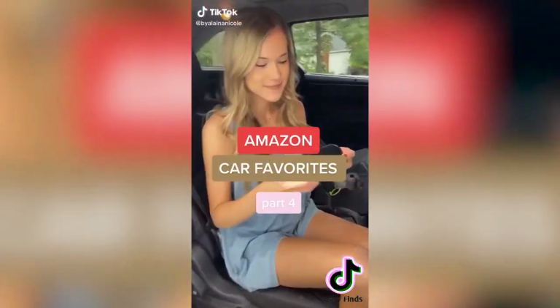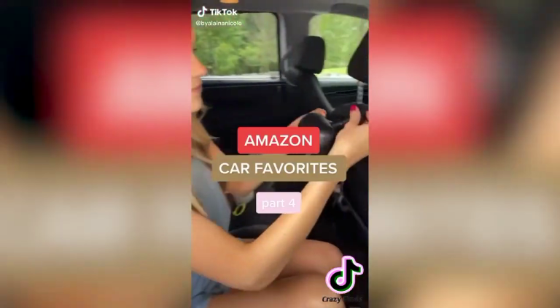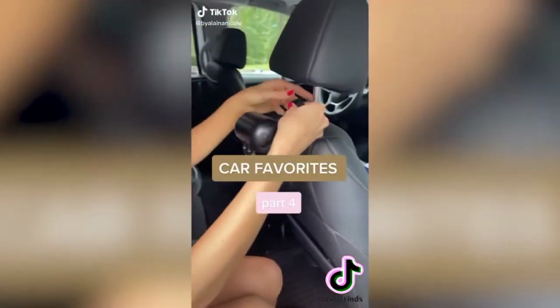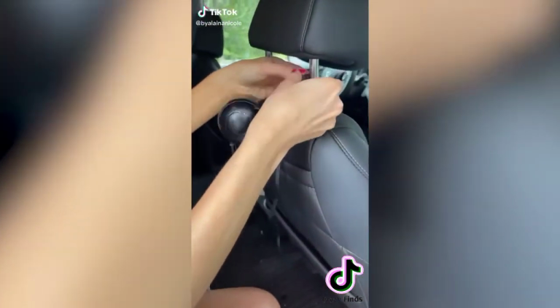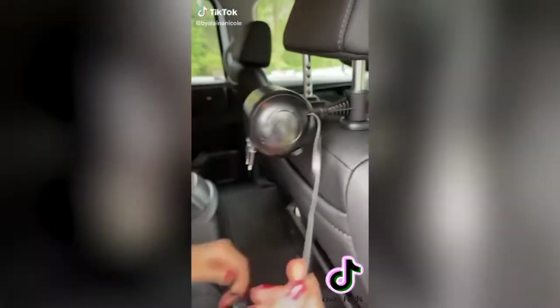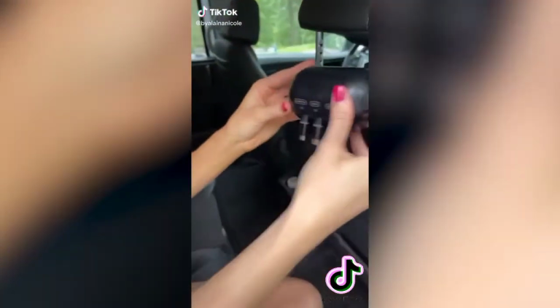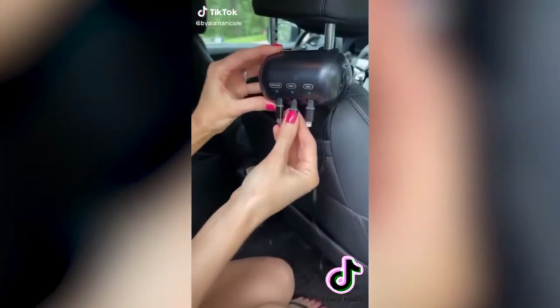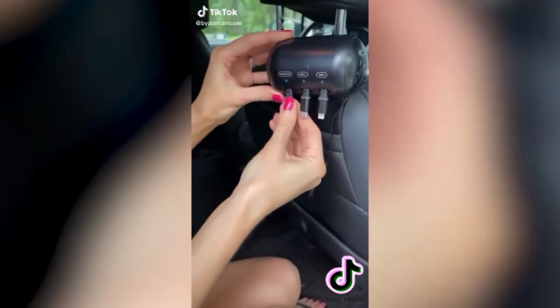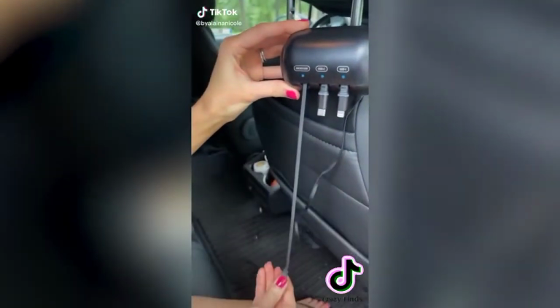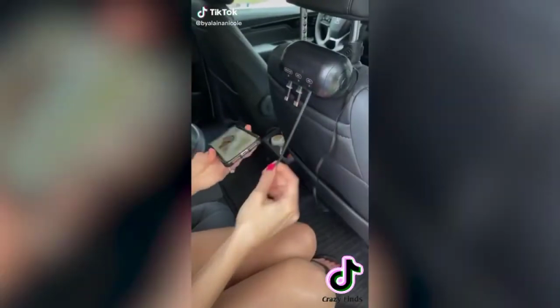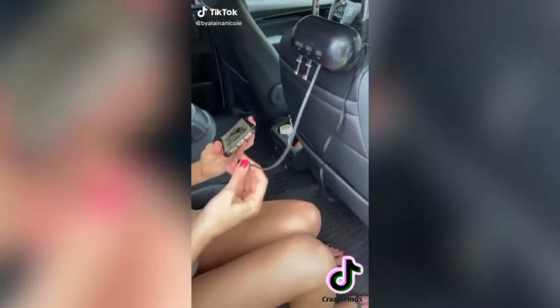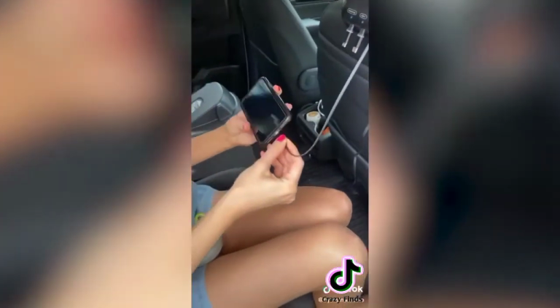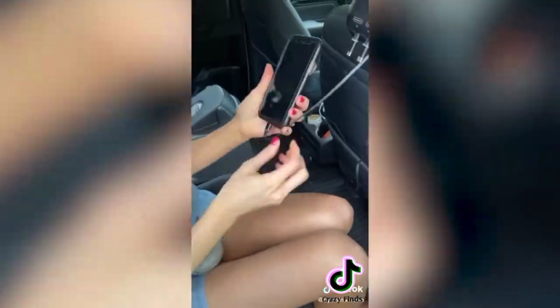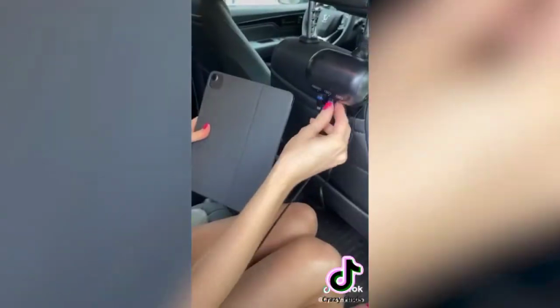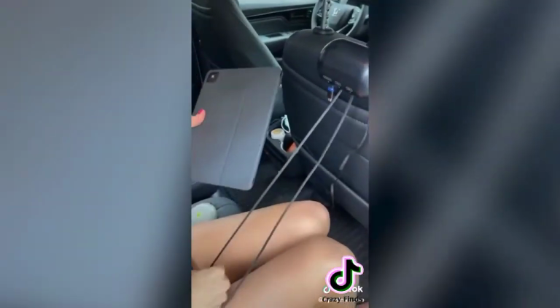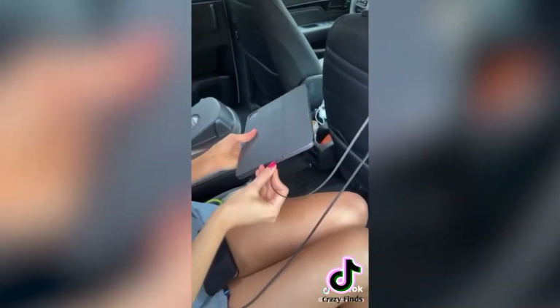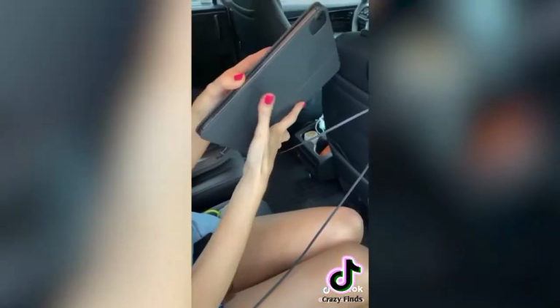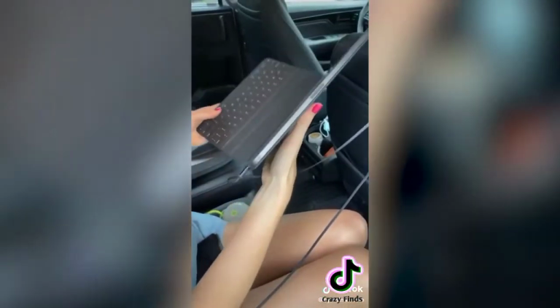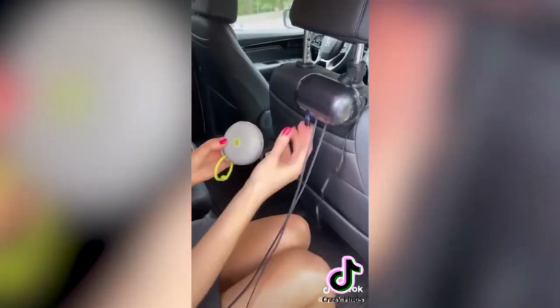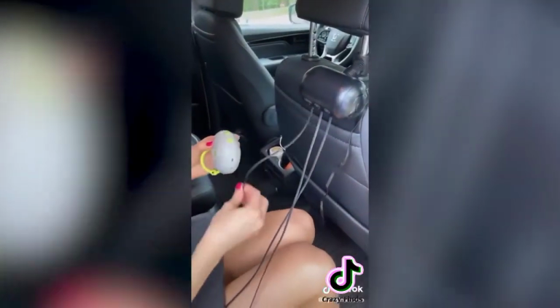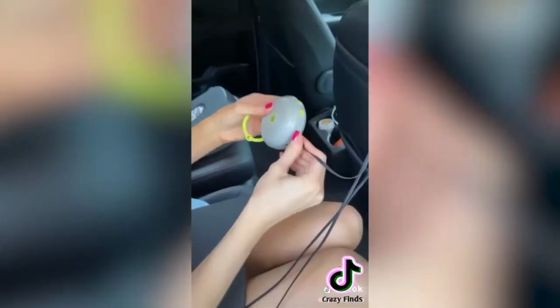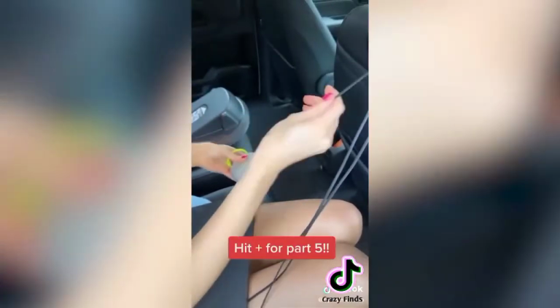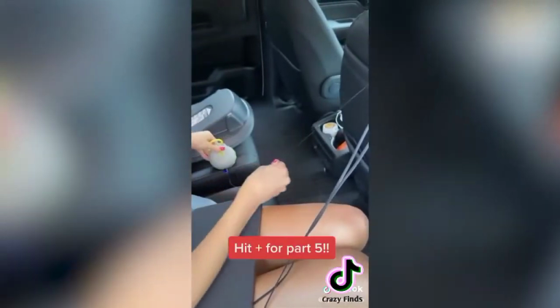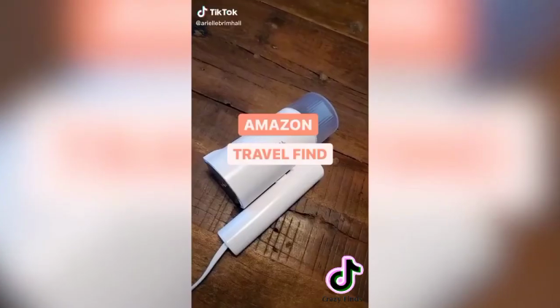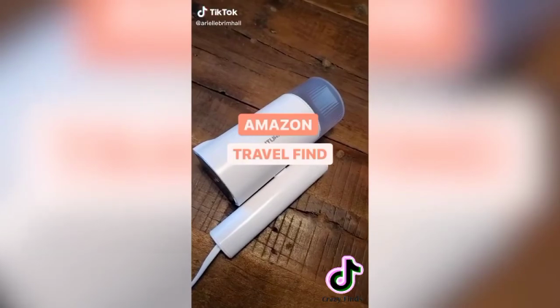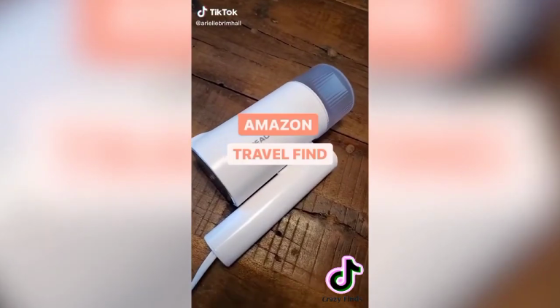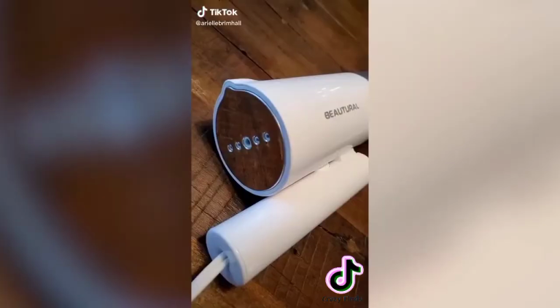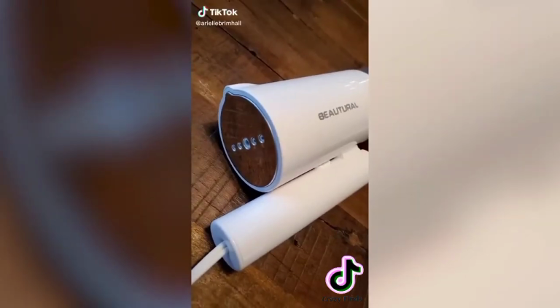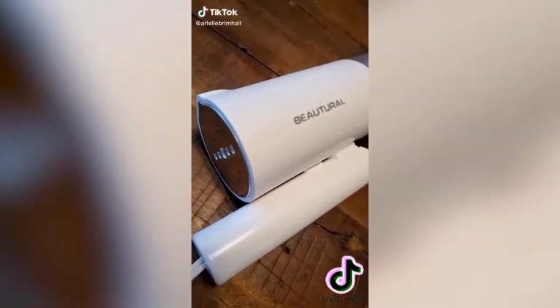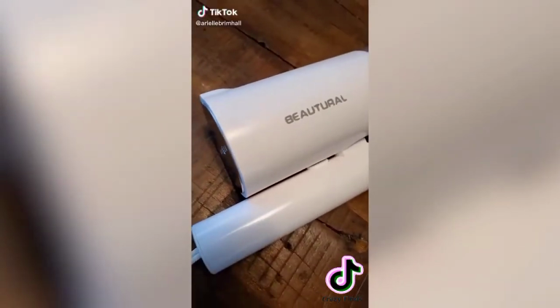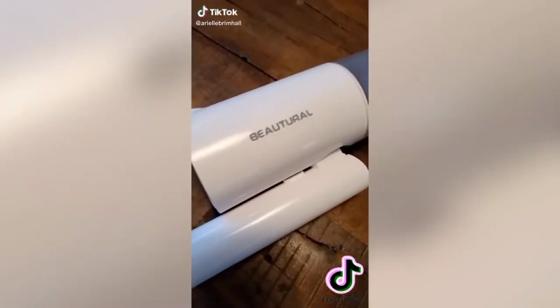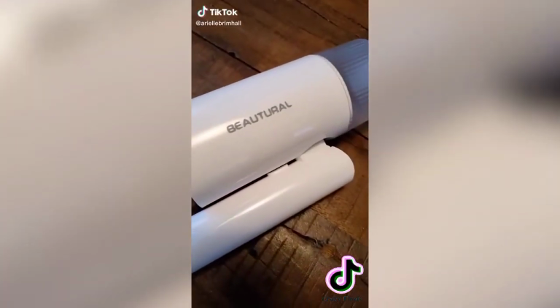Amazon car favorites — this is a three-in-one retractable backseat car charger. Easy to use with a no-slip washer, 360-degree rotation, auto strength, and compatible with all phones.